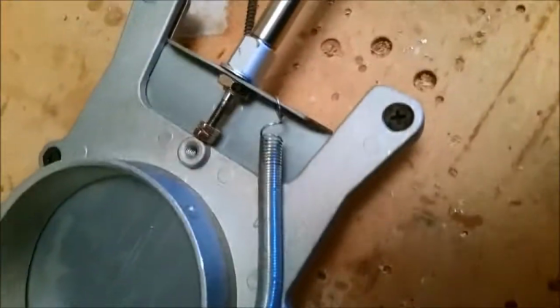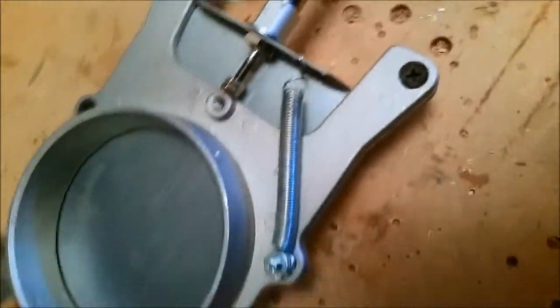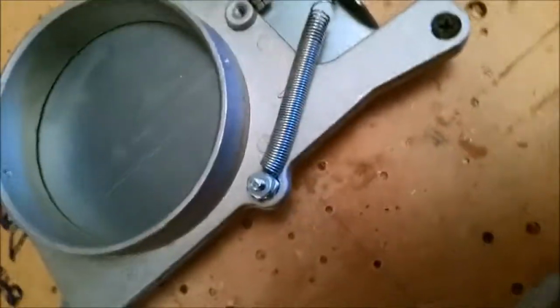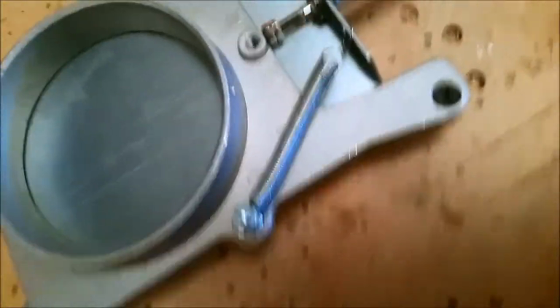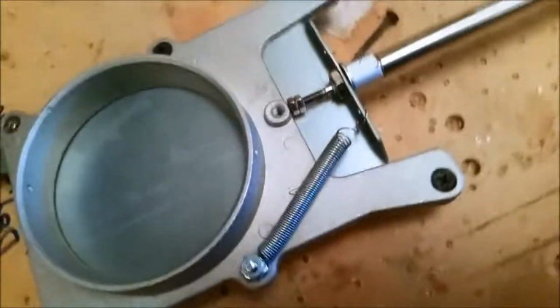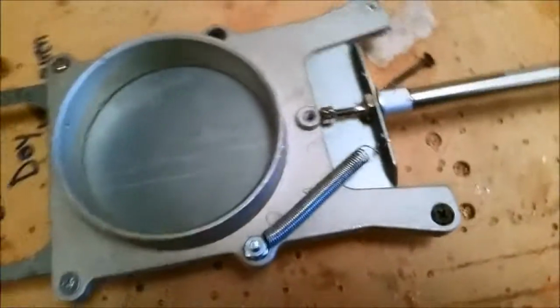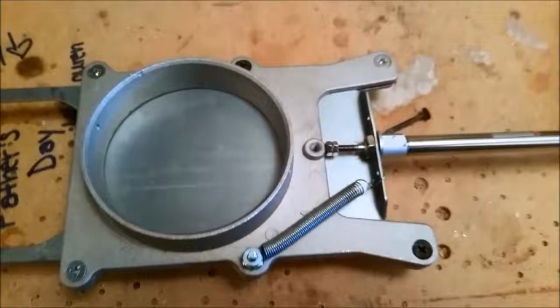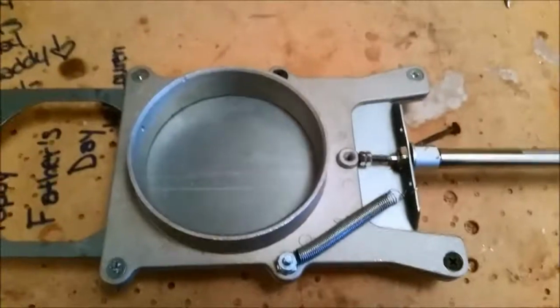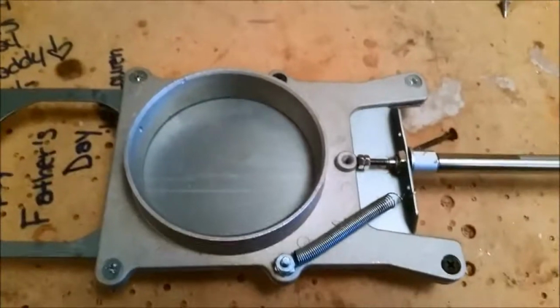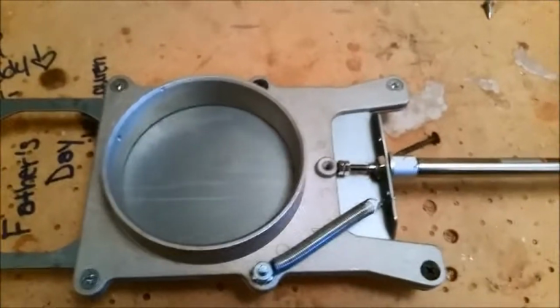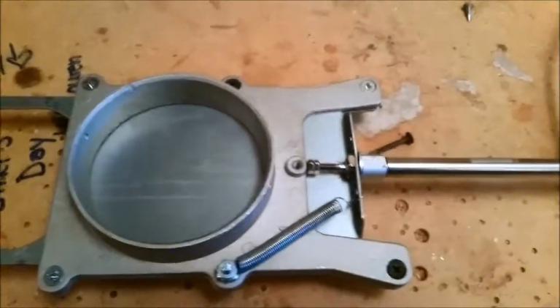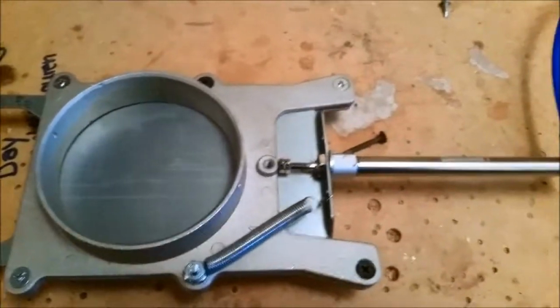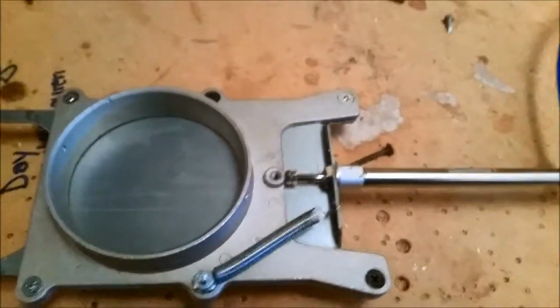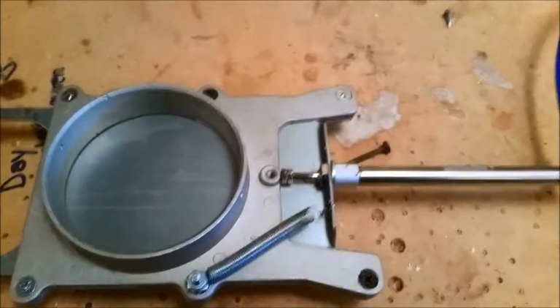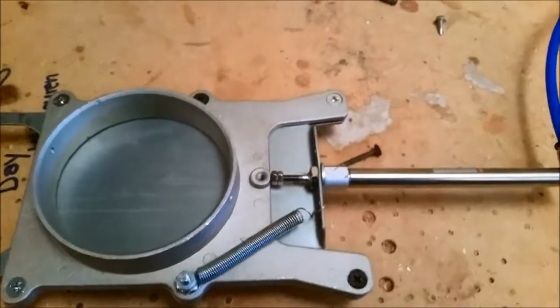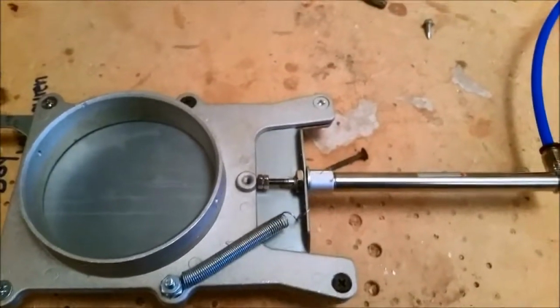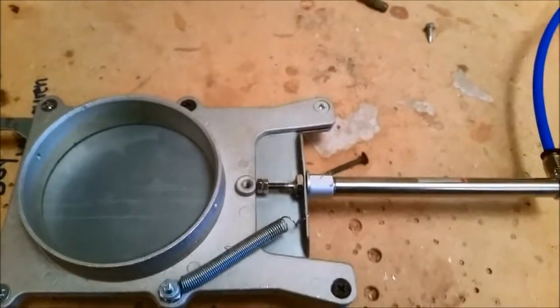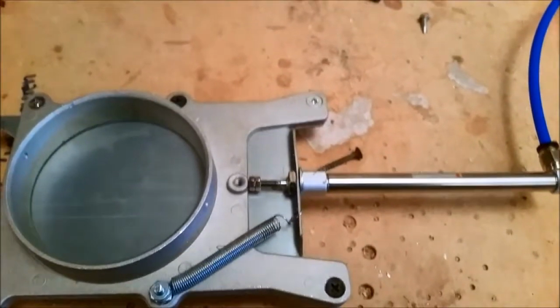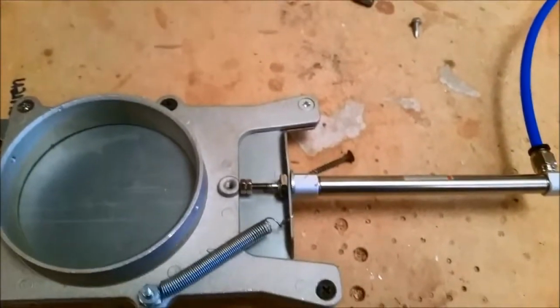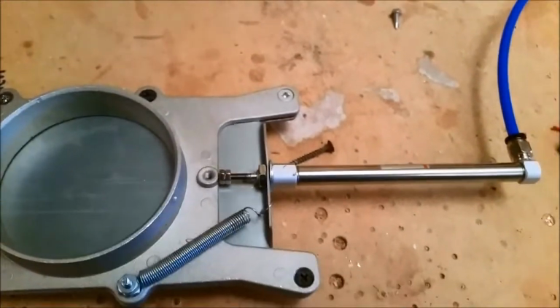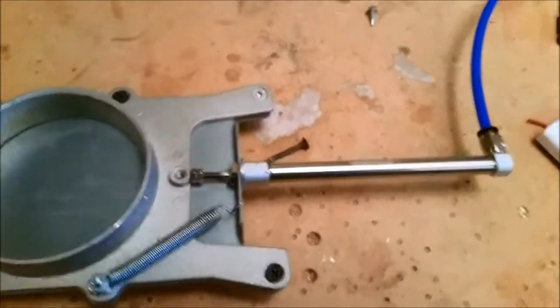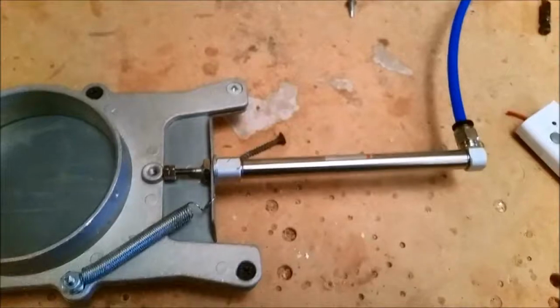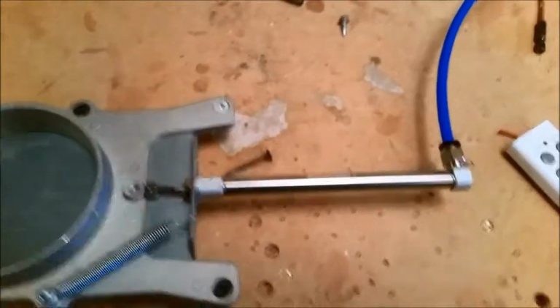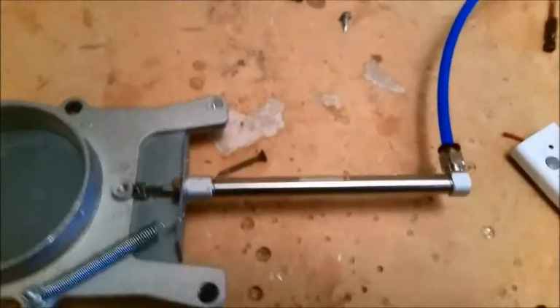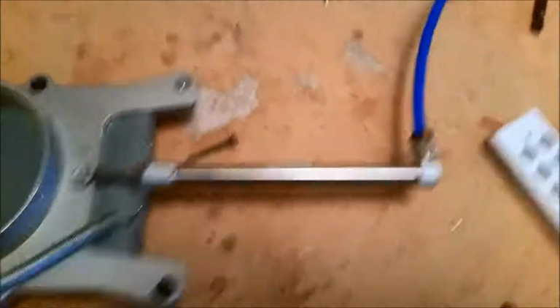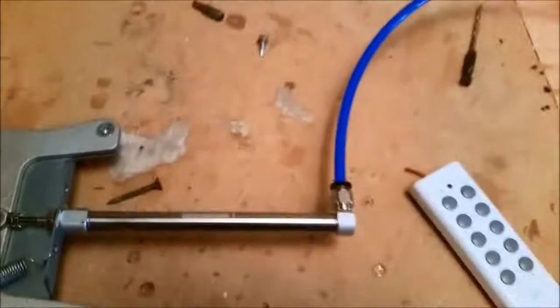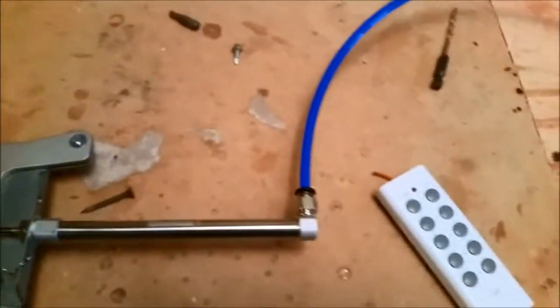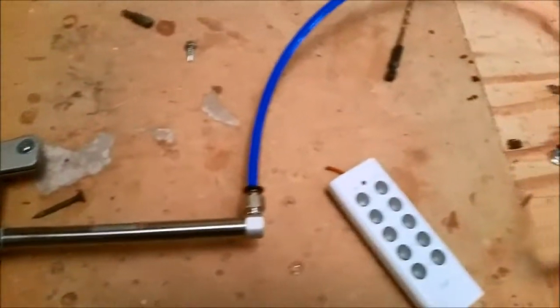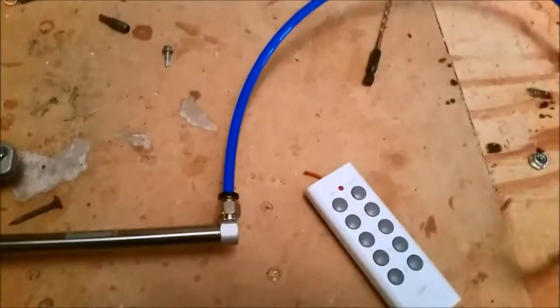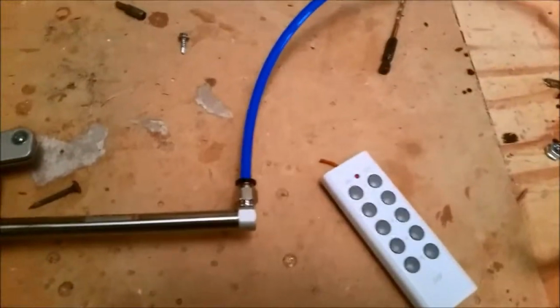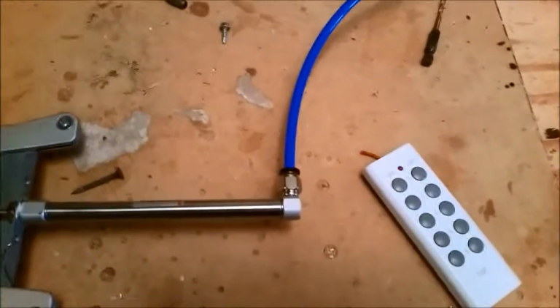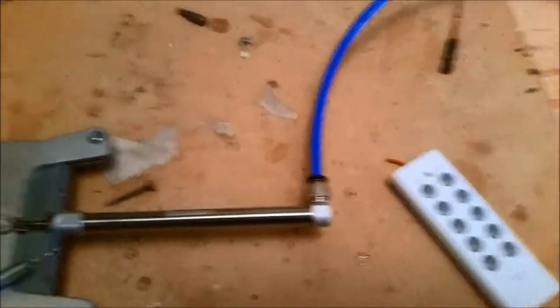I think just about anyone could build this, and to be honest it's very cheap. I'll go ahead and include some information on the various sources of the pieces I used along with this video.